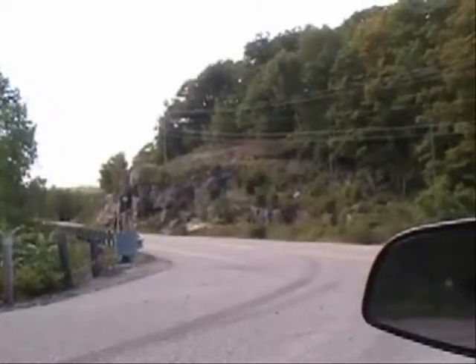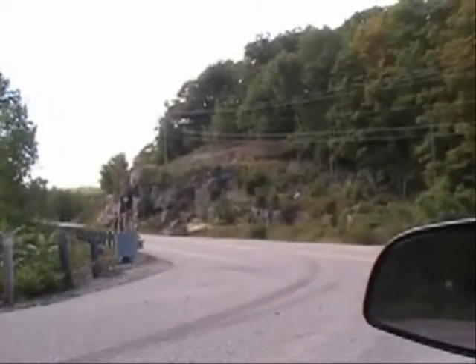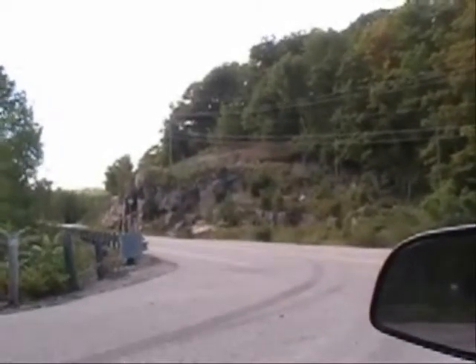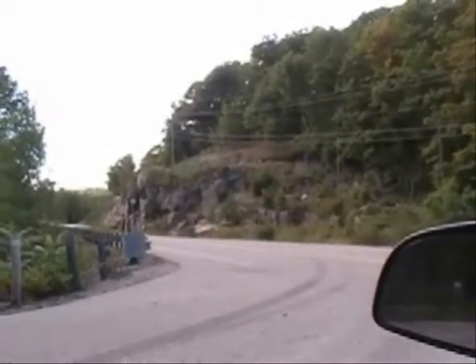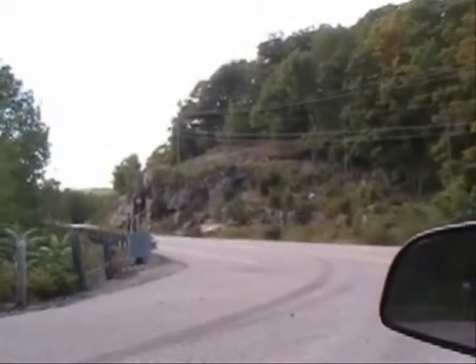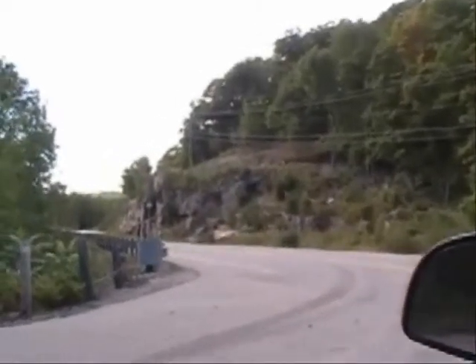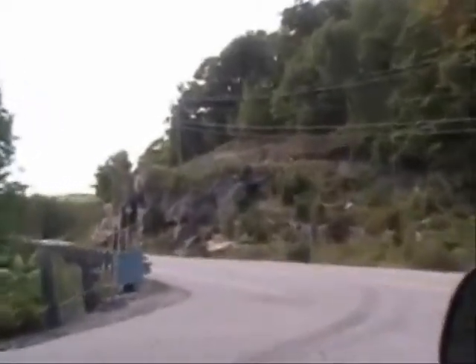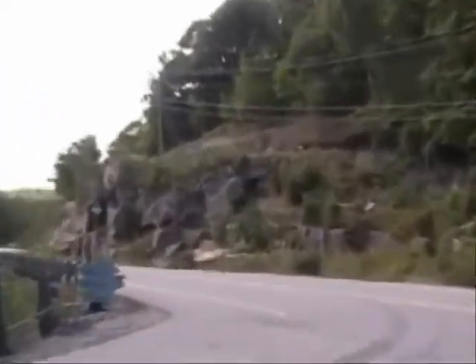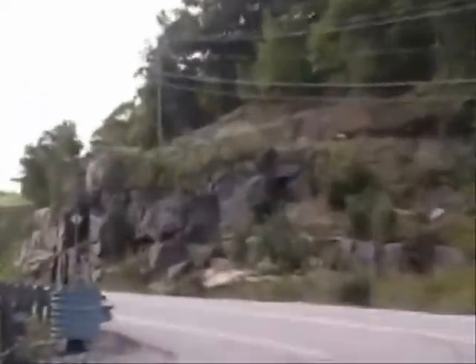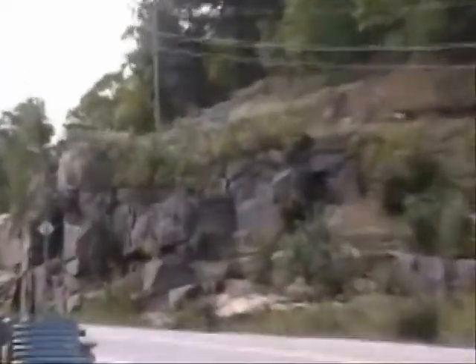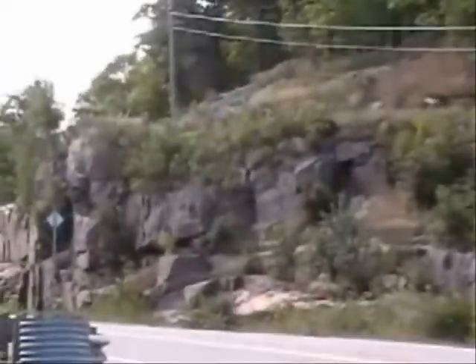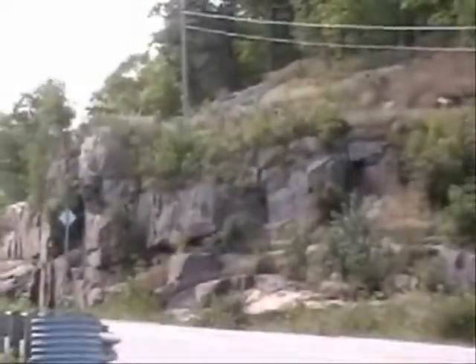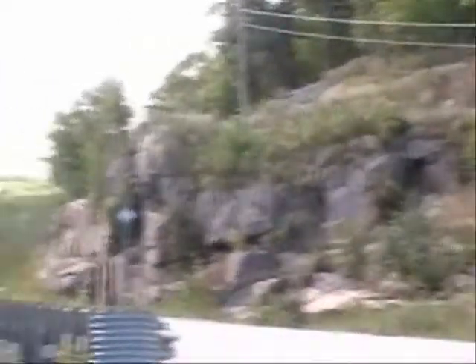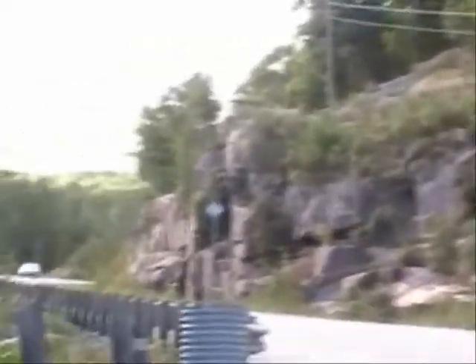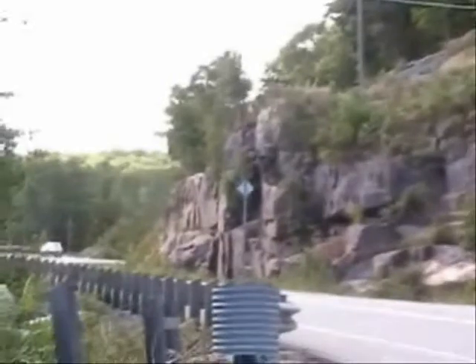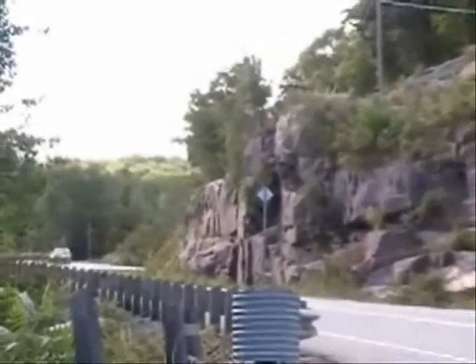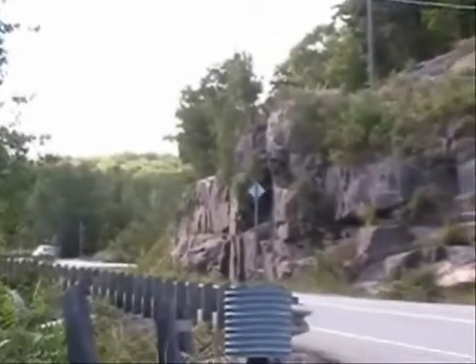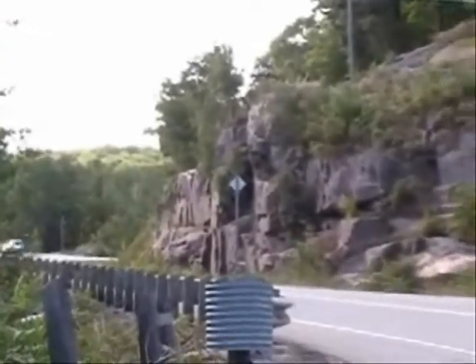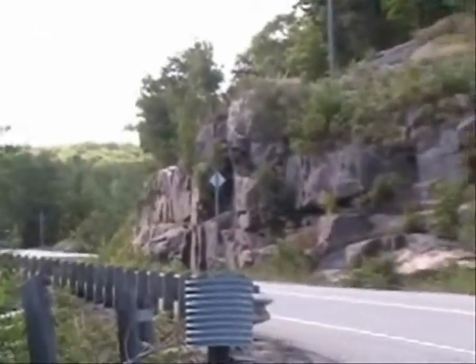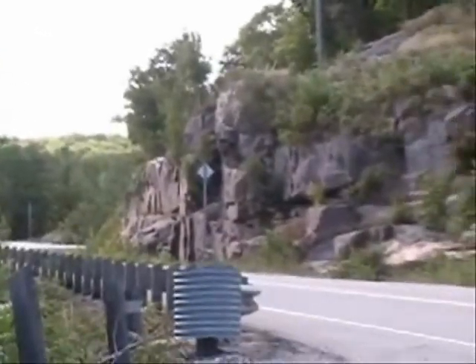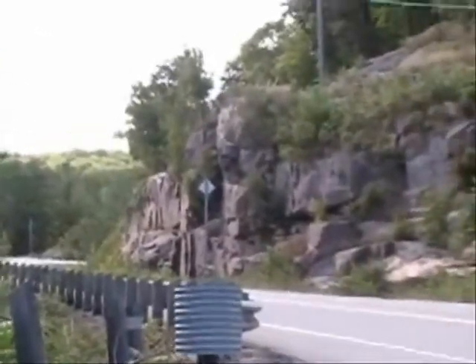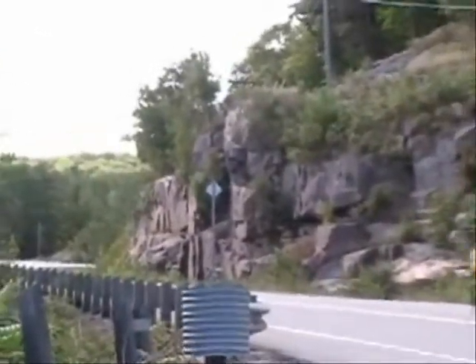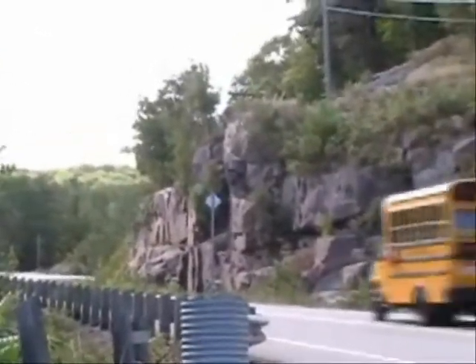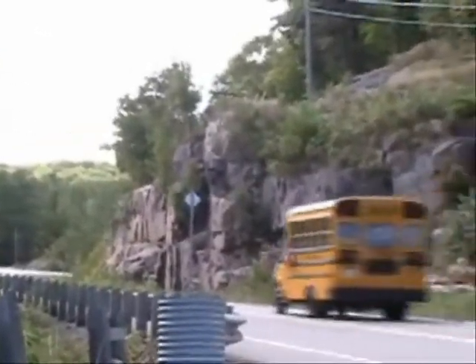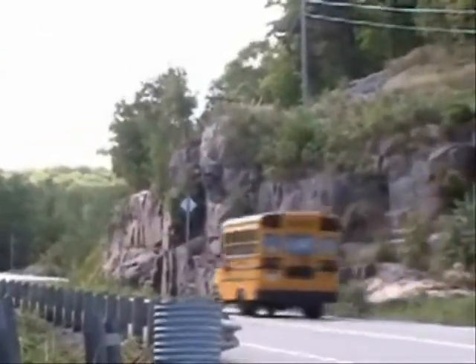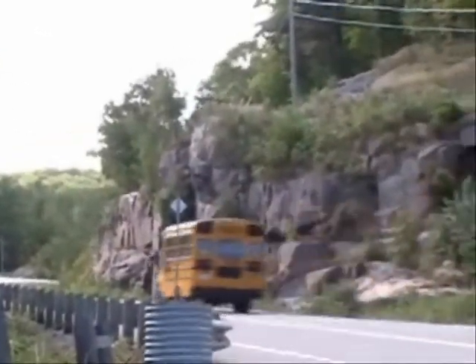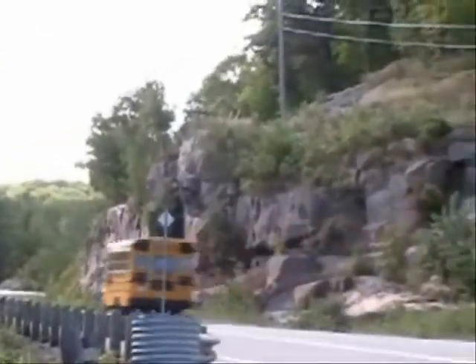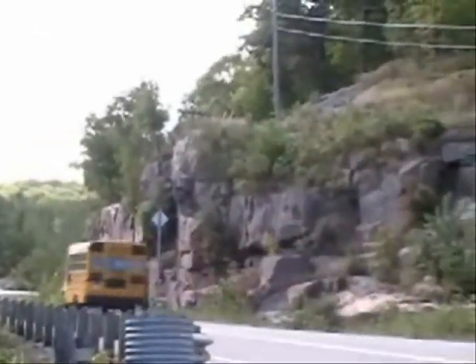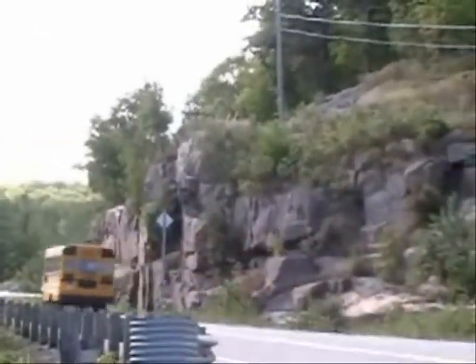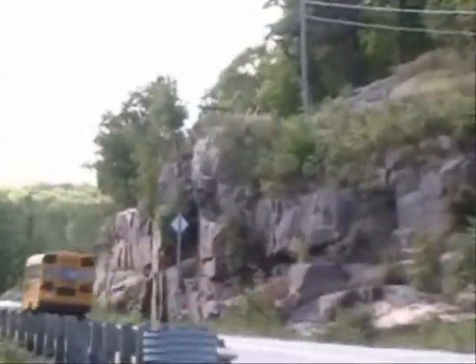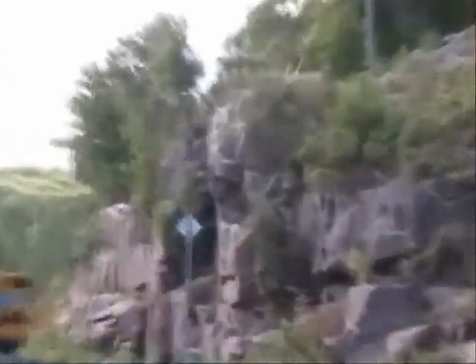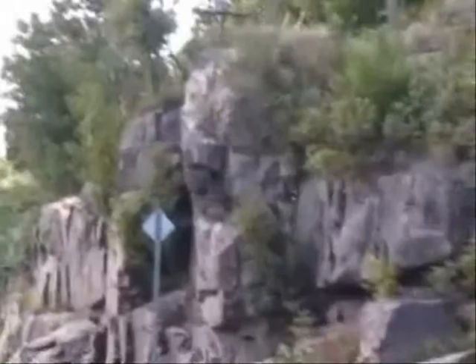This is what you see a lot of in the northern country here. Roads just cut right in through the wood, or through the stone, through the wood. And there goes the short bus.